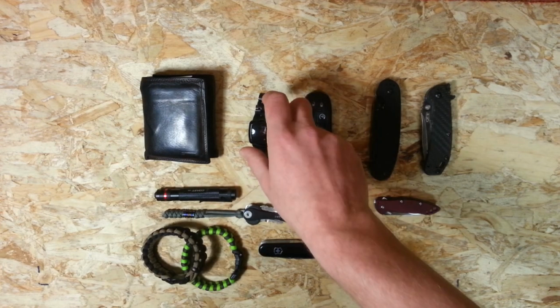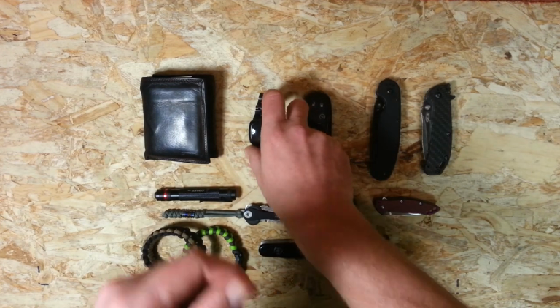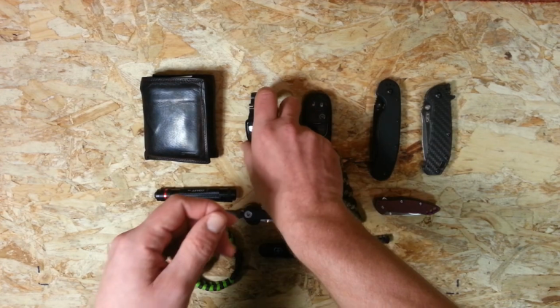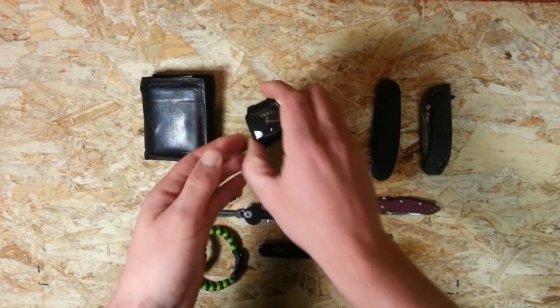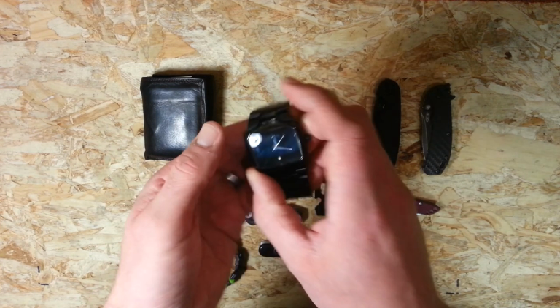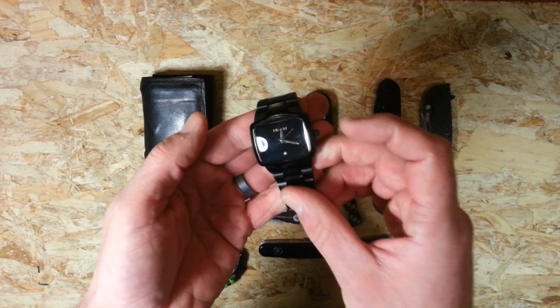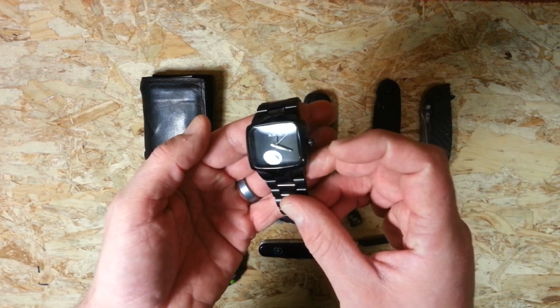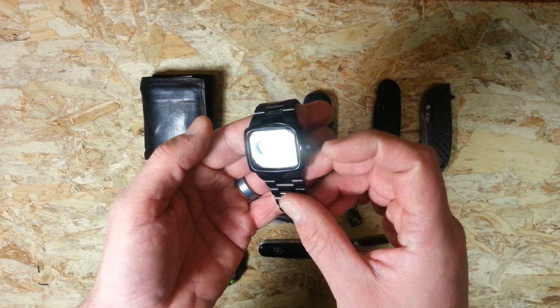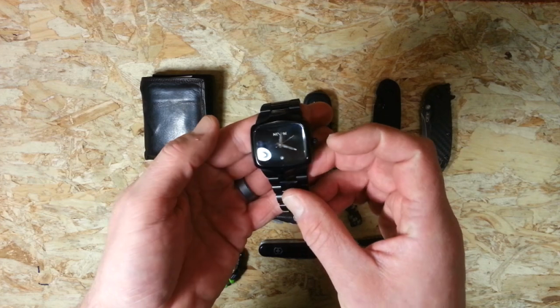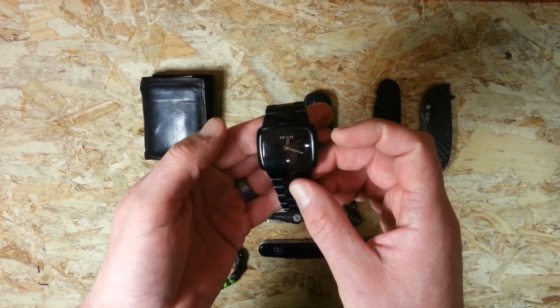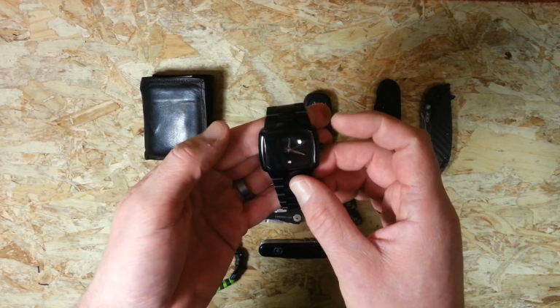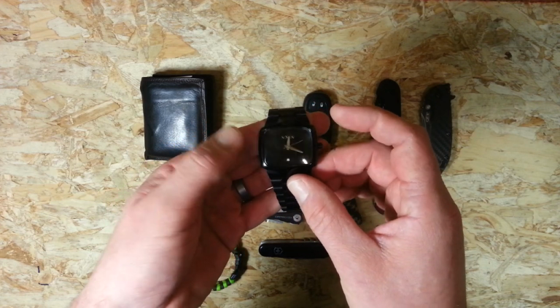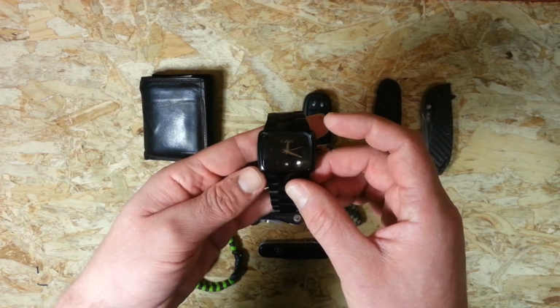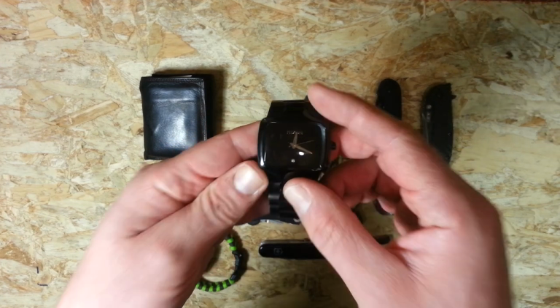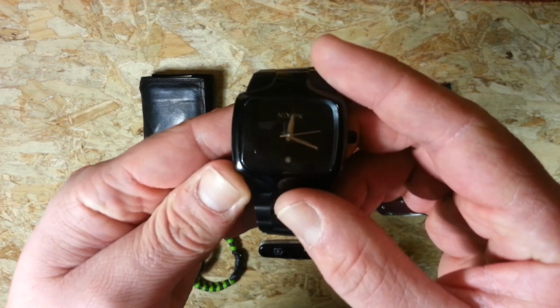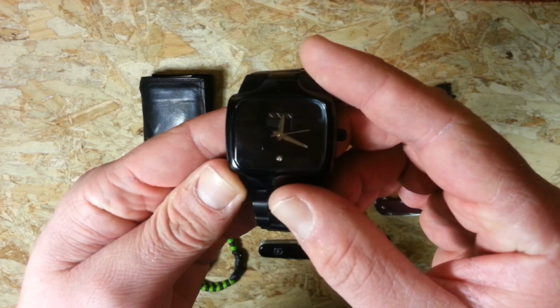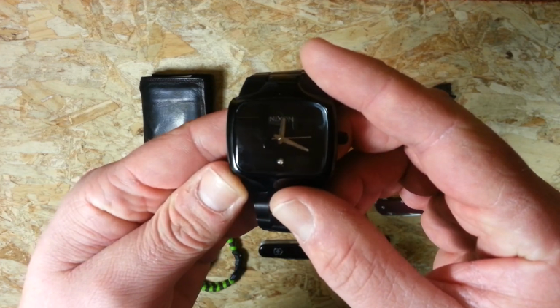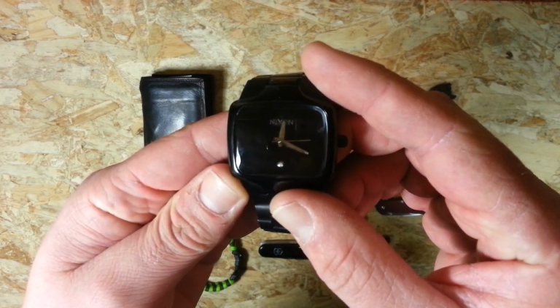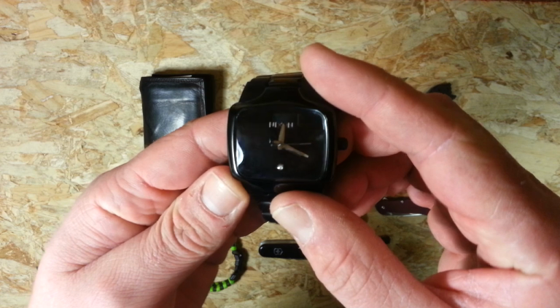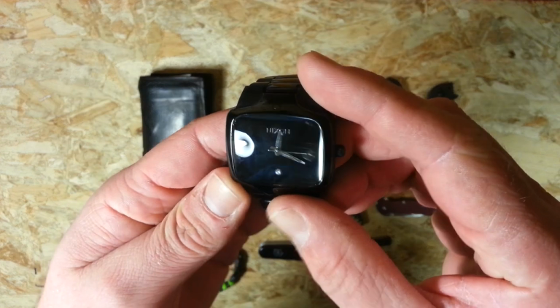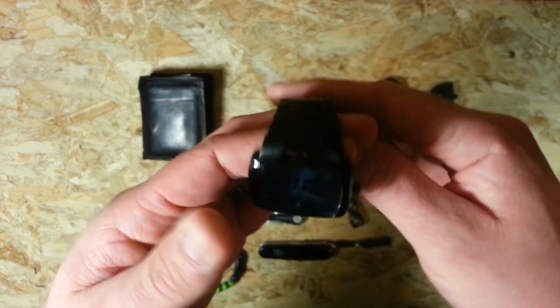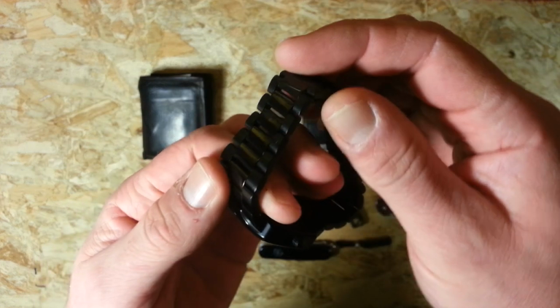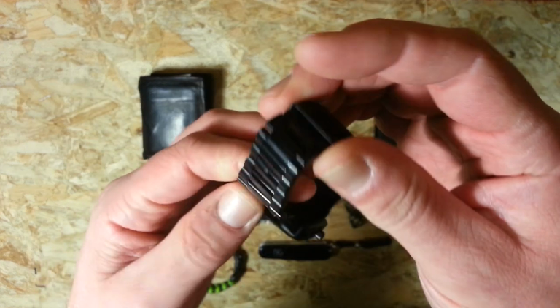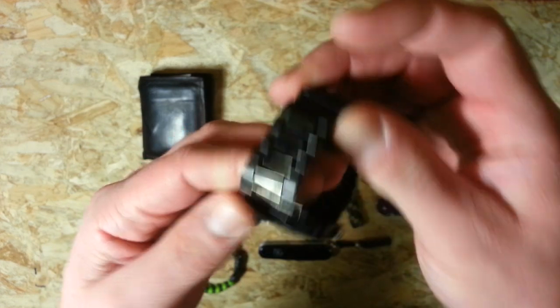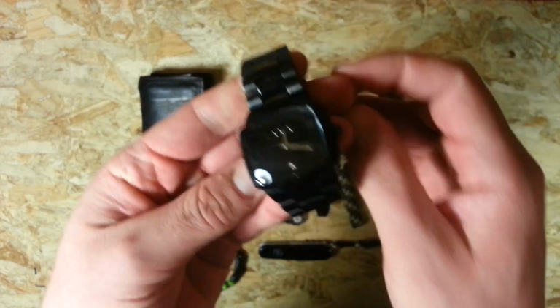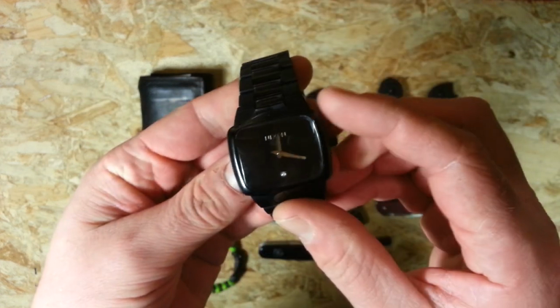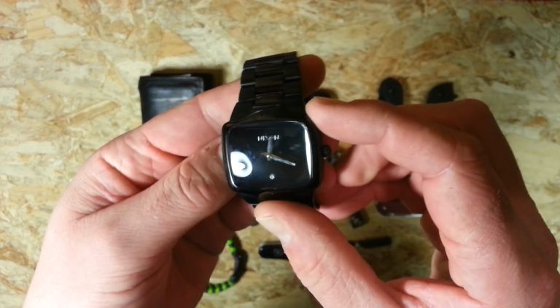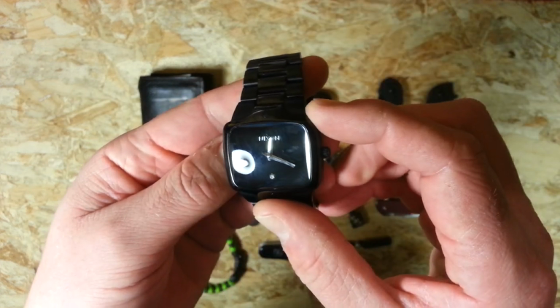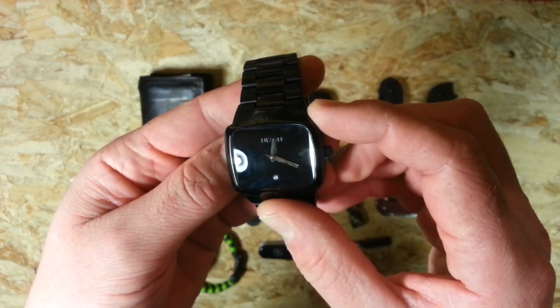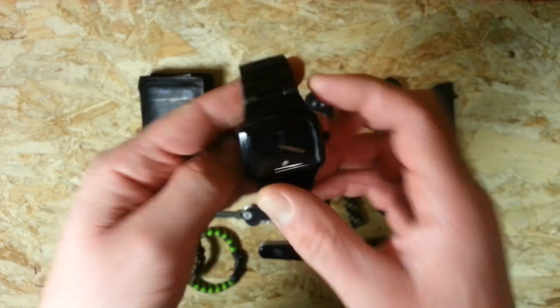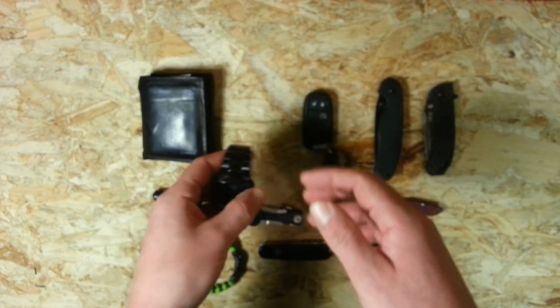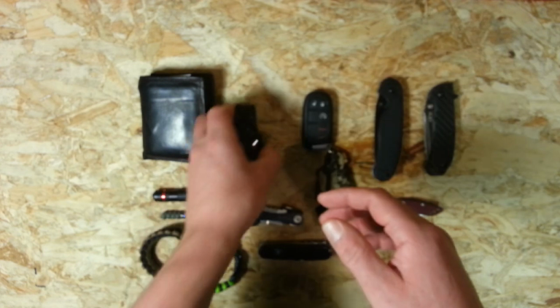The watch I've been wearing mostly is this Nixon Player, the all-black version — sorry for the glare on the screen there. Just a nice solid watch, really nice band on this, very comfortable to wear and quite stylish too. So that's the watch.